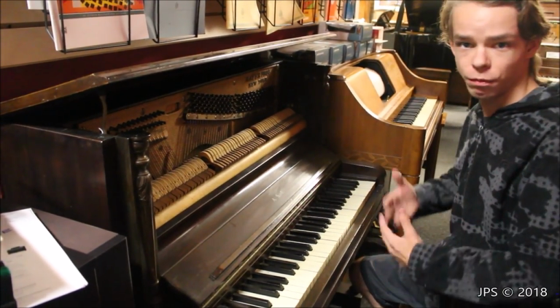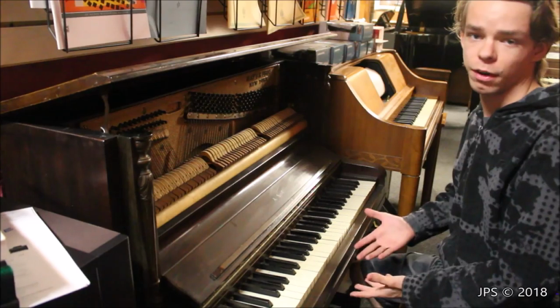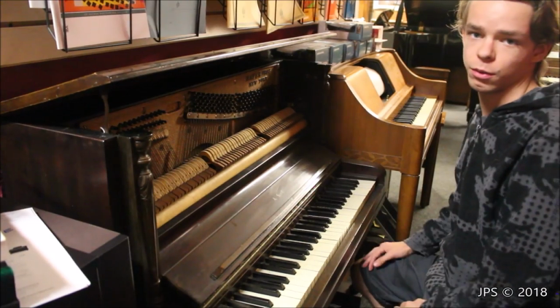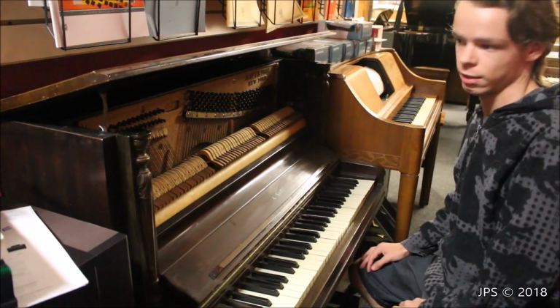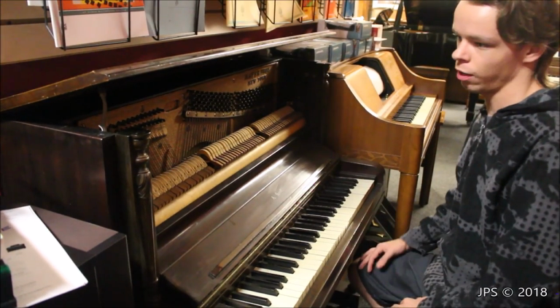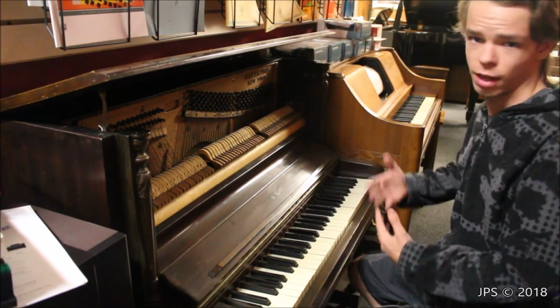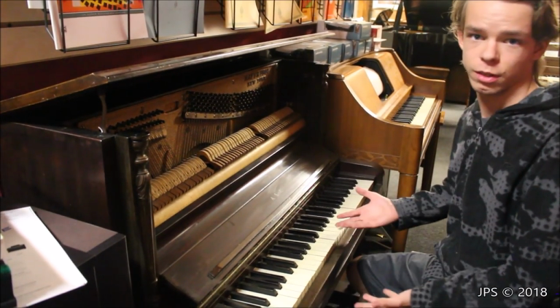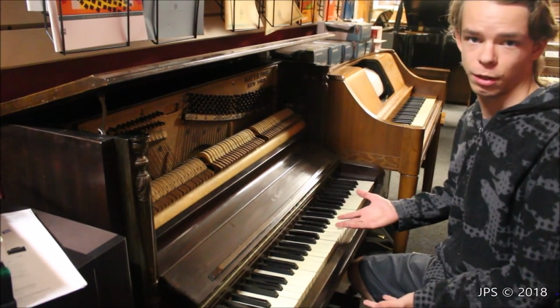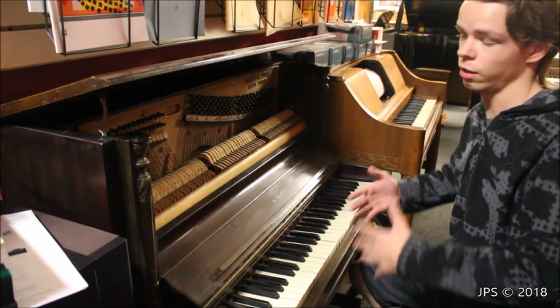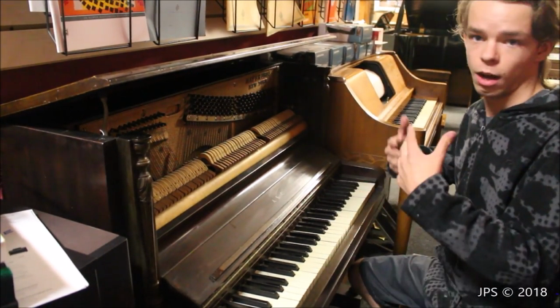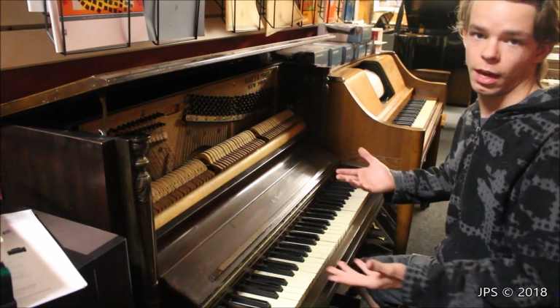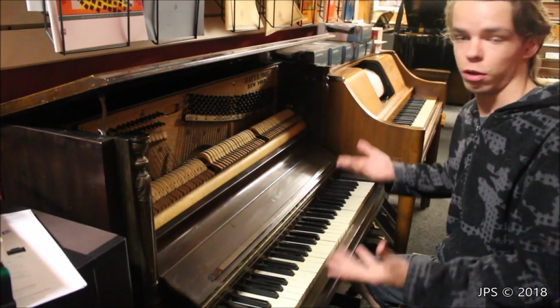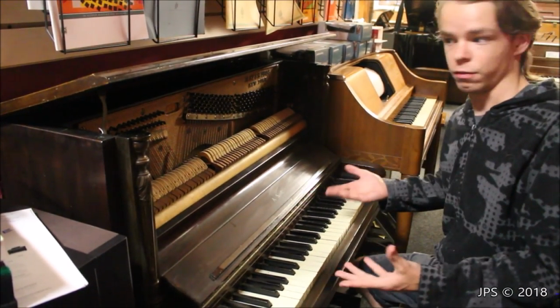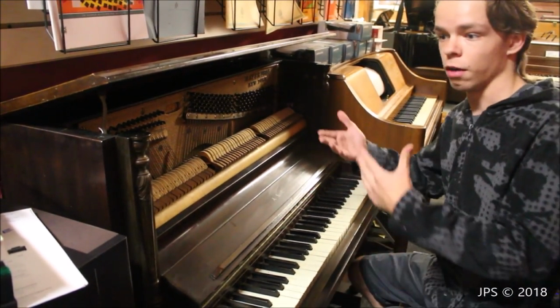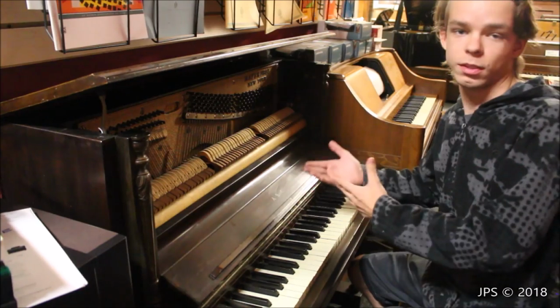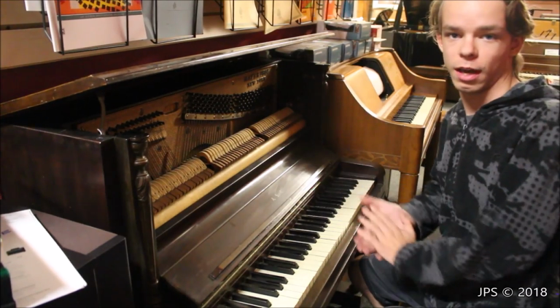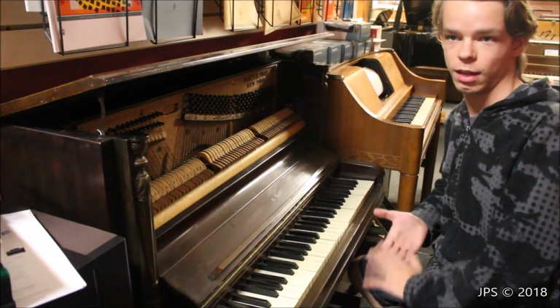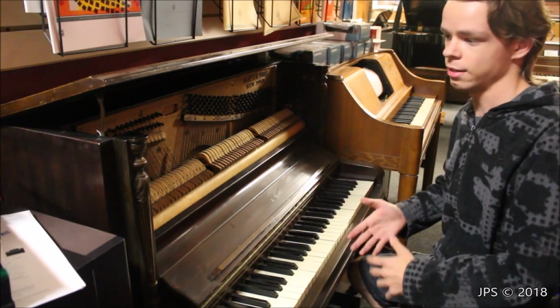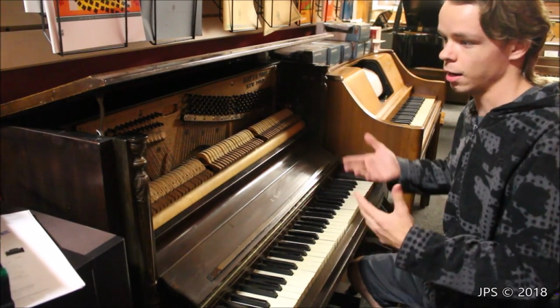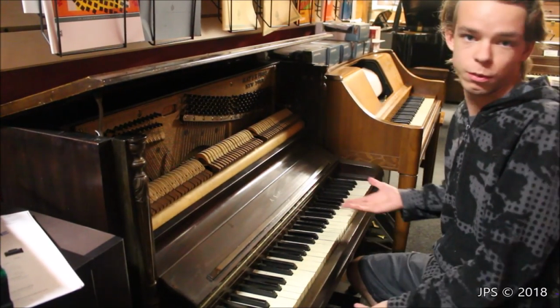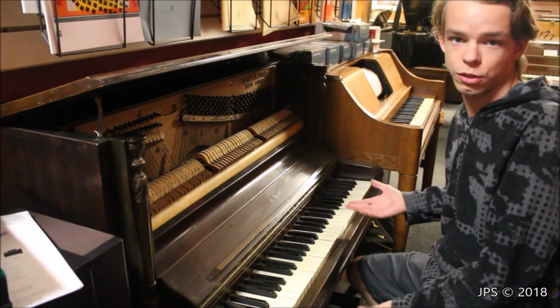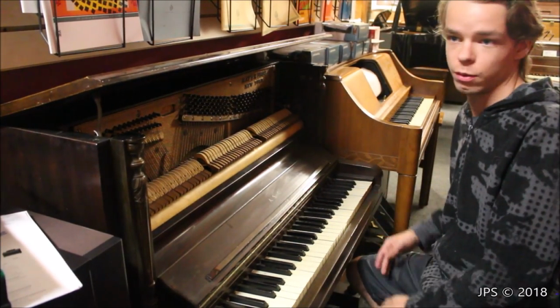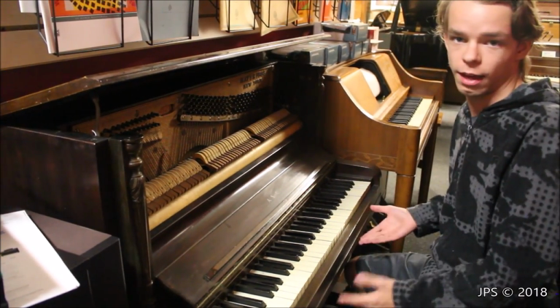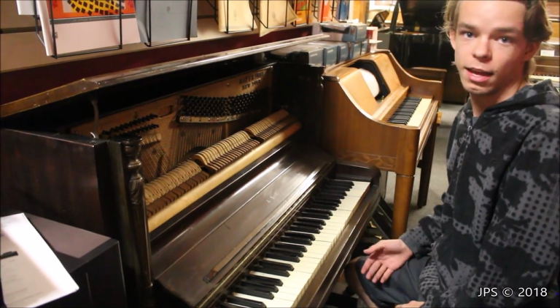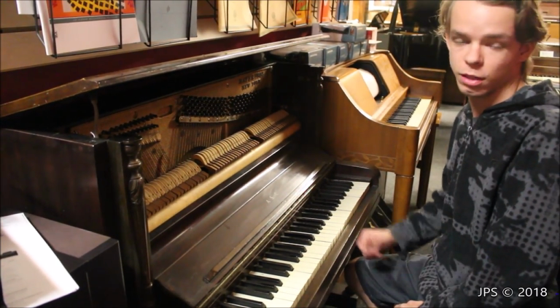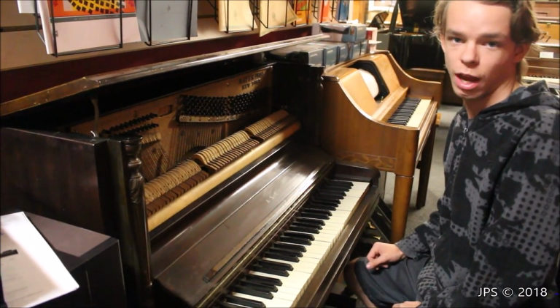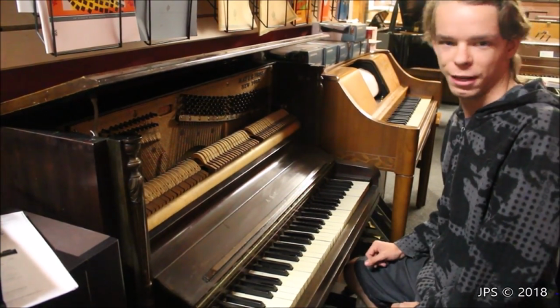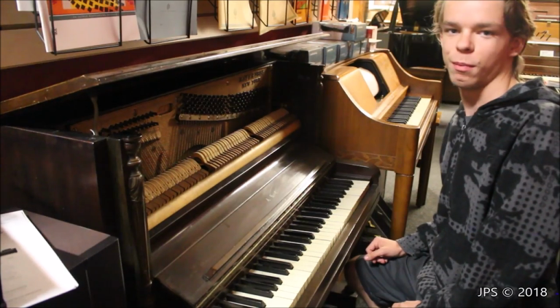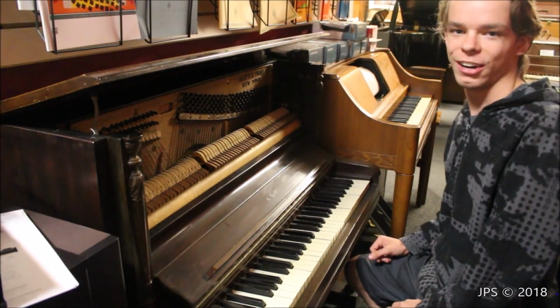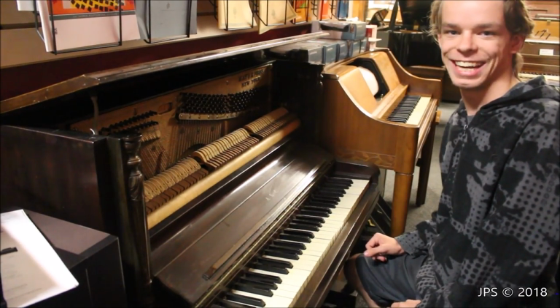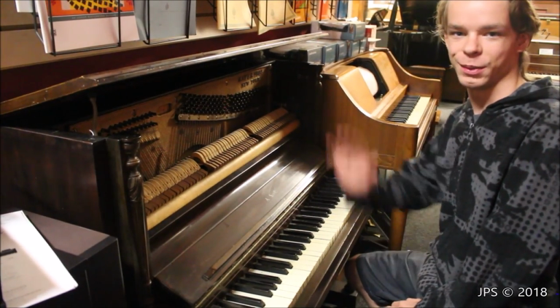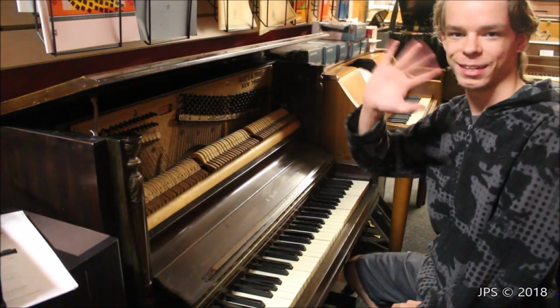Hopefully you found this video interesting as well. I have lots of videos on my channel about pianos, all of them are of normal size pianos. But if you want to go check that out, you can. And if you want to subscribe, thank you very much. I'll see you in the next video. Goodbye.